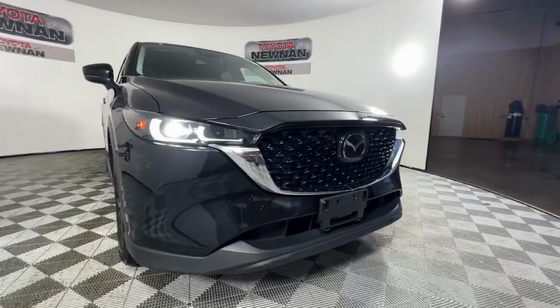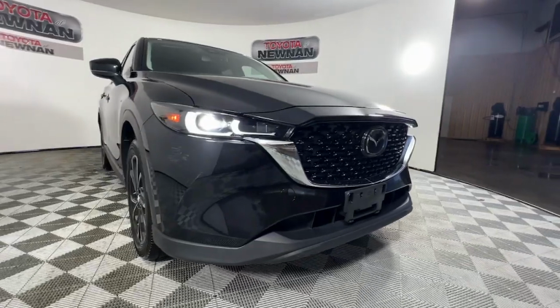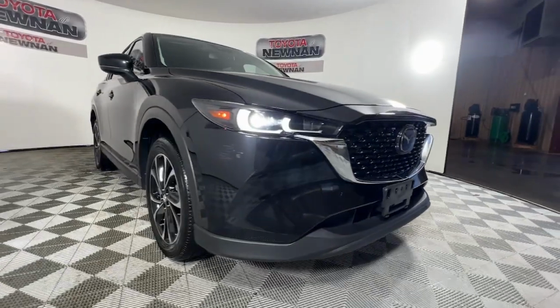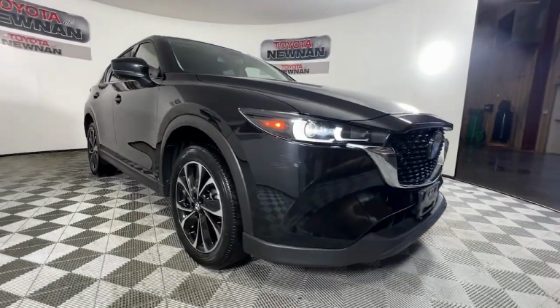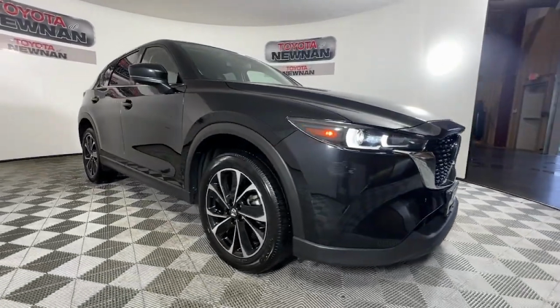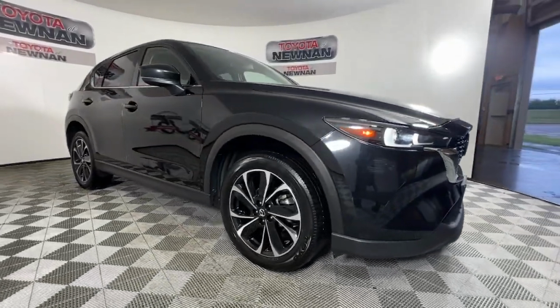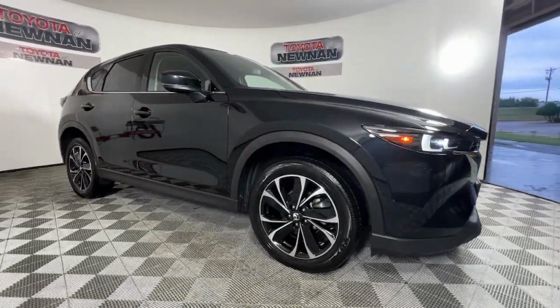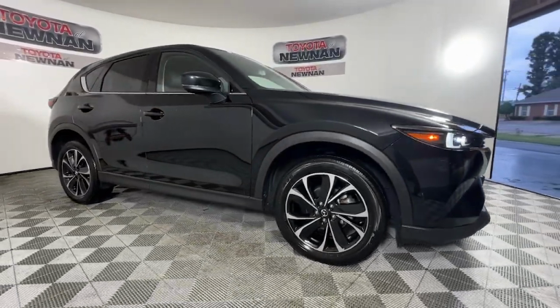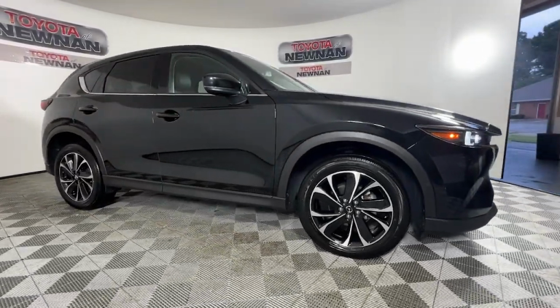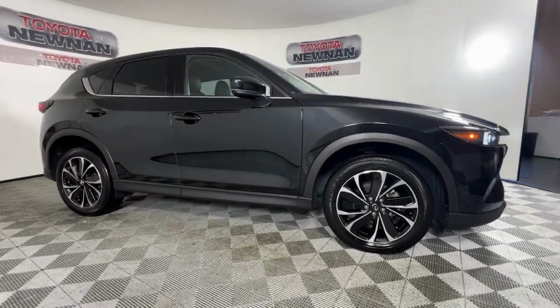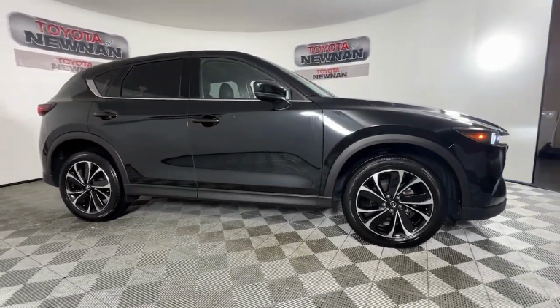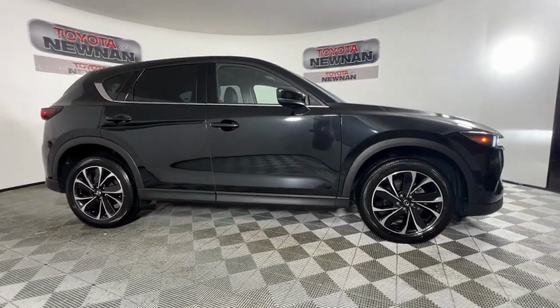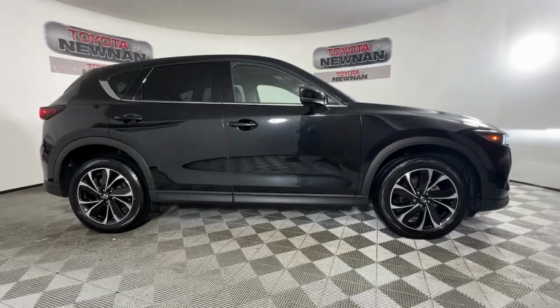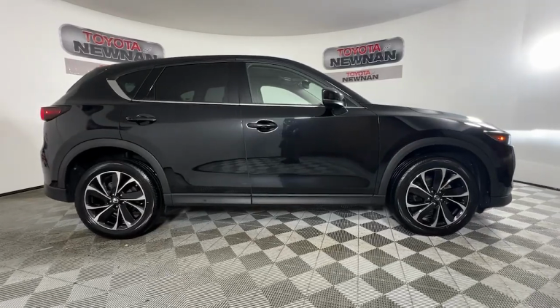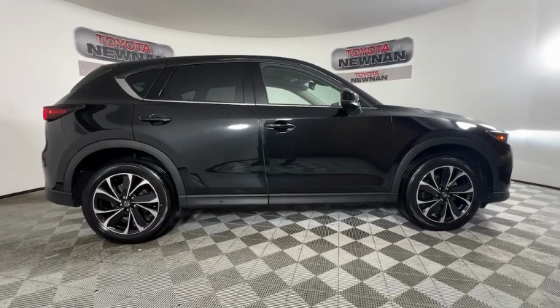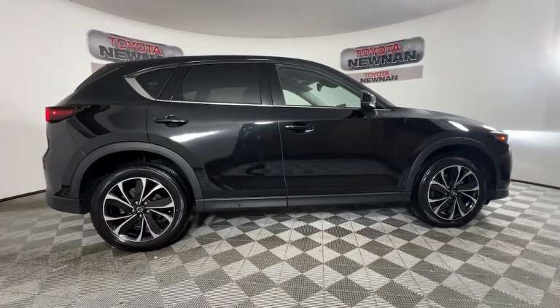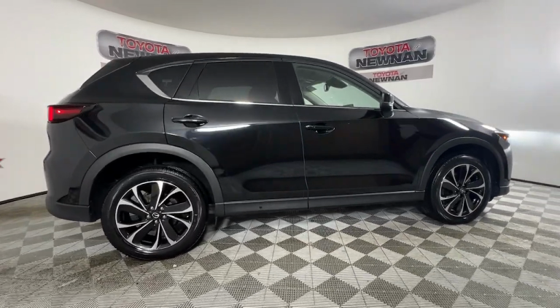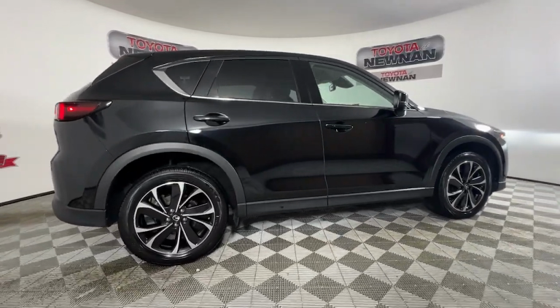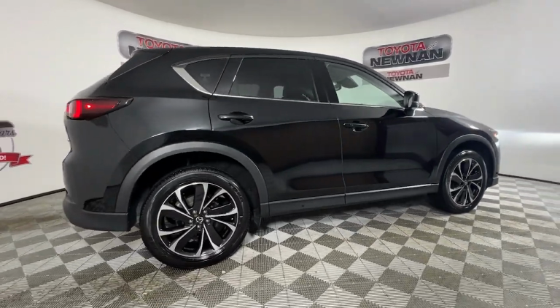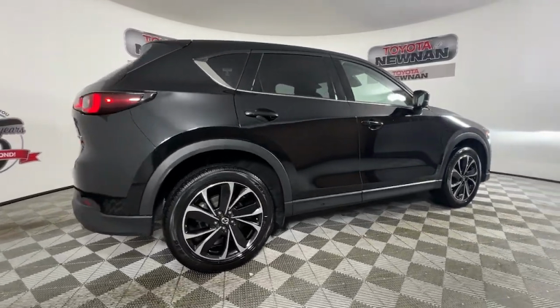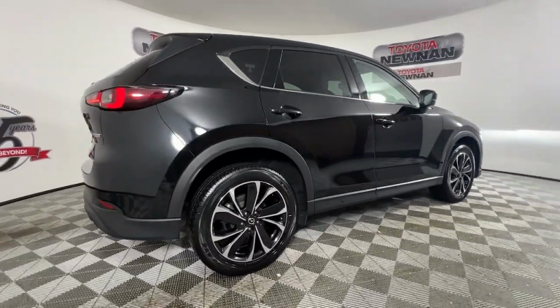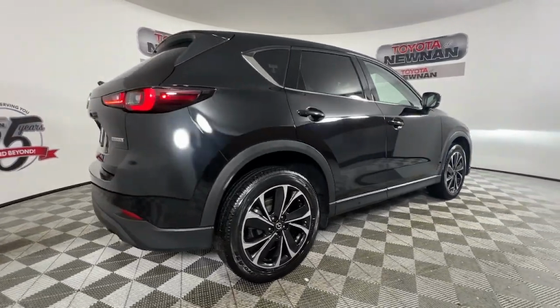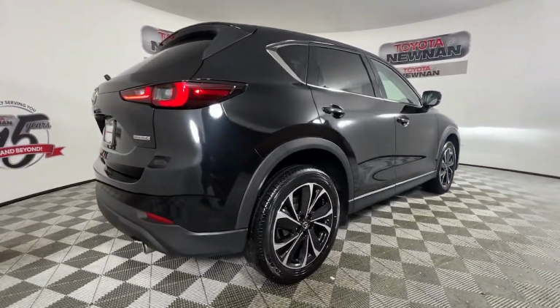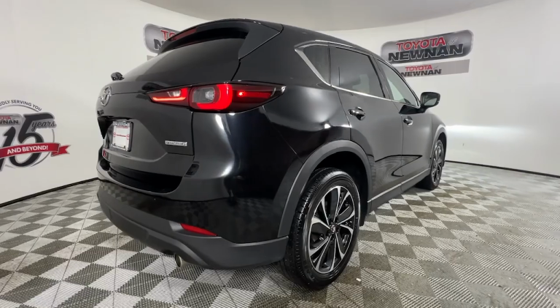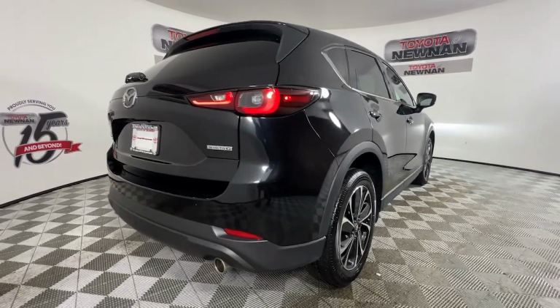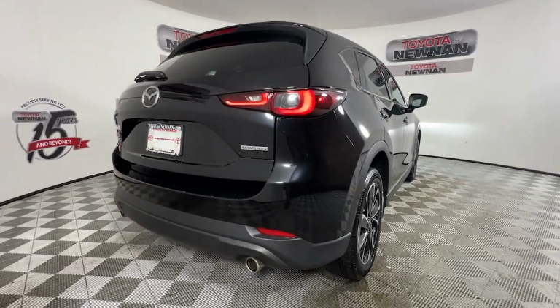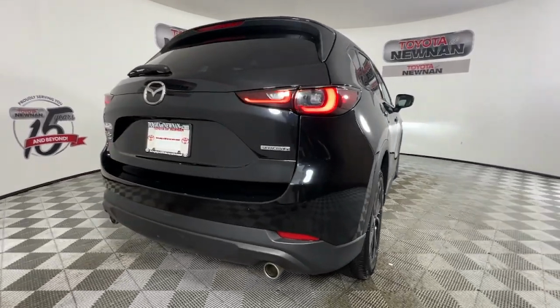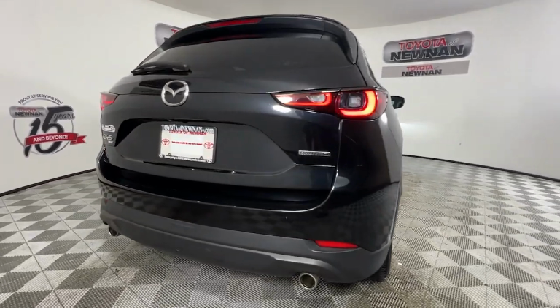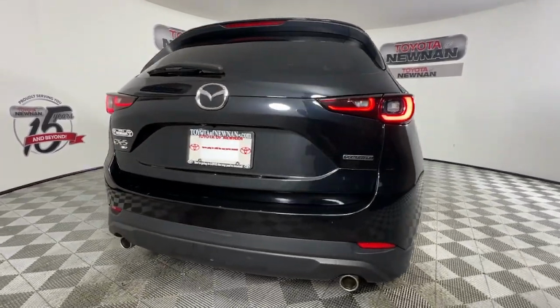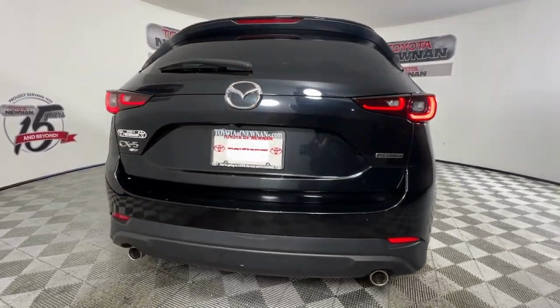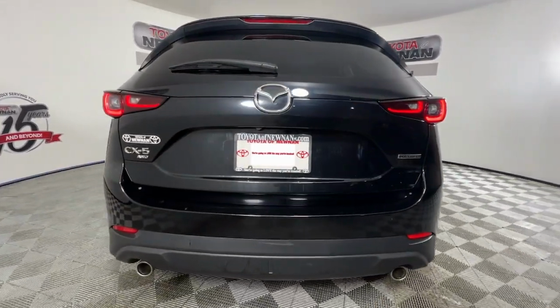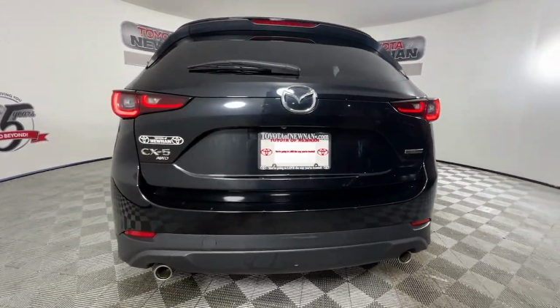Get into the 2023 Mazda CX-5. This vehicle is an outstanding buy with fewer than 50,000 miles on the odometer. Here's a stylish CX-5, the SUV that puts your comfort at center stage.